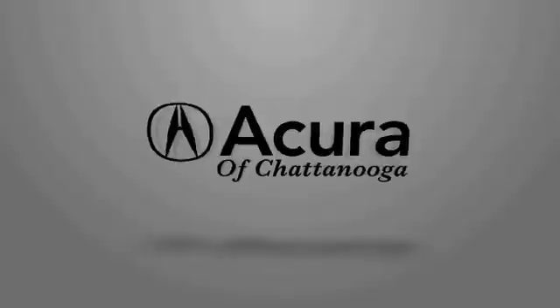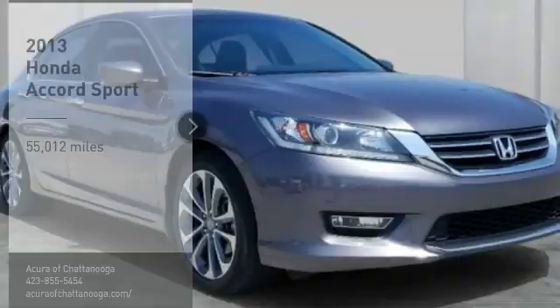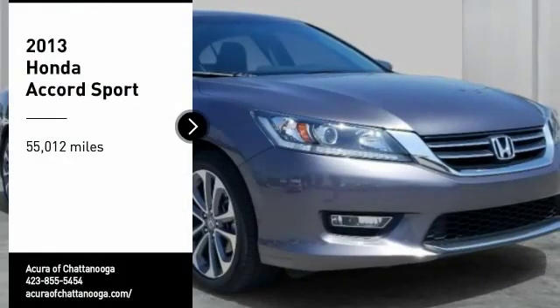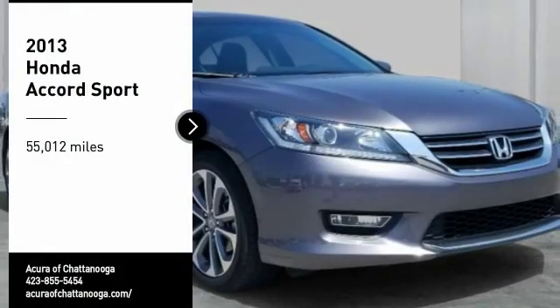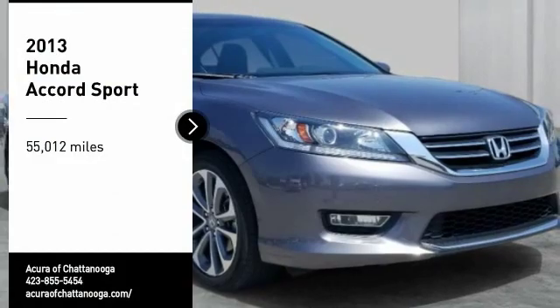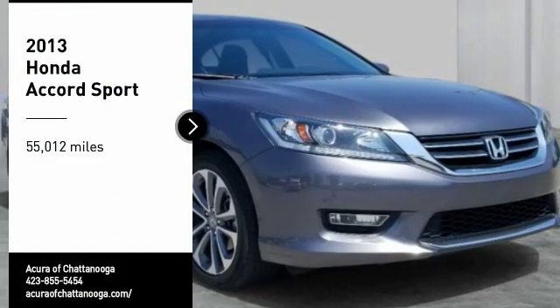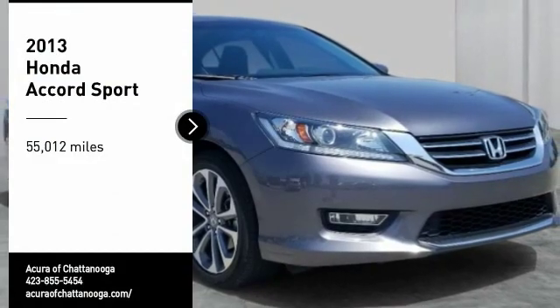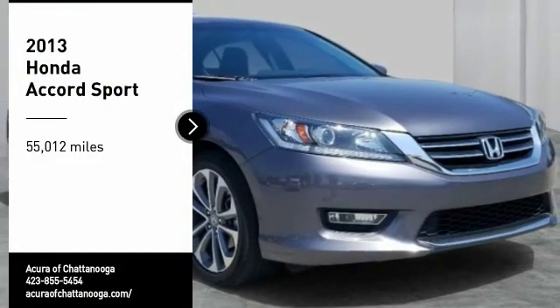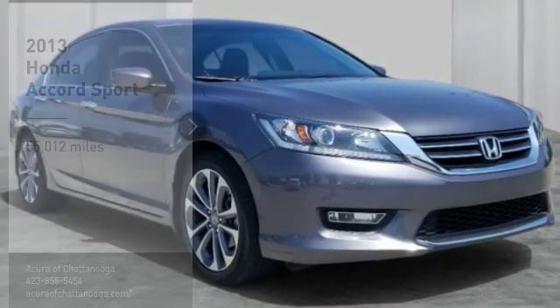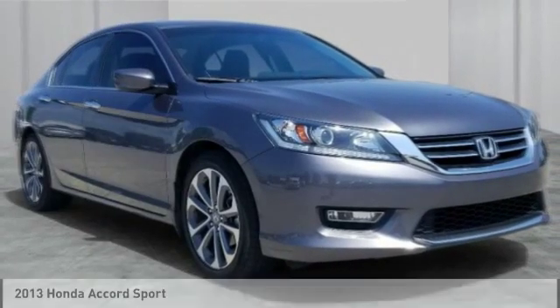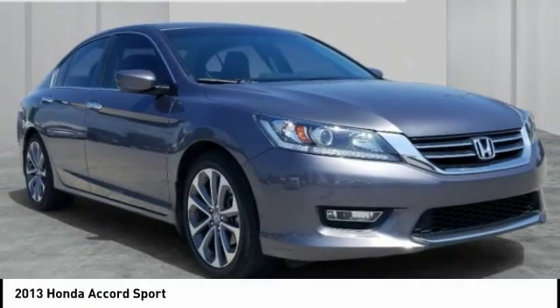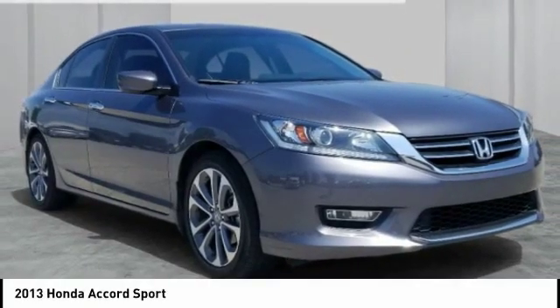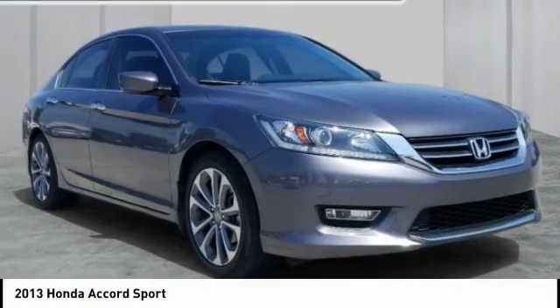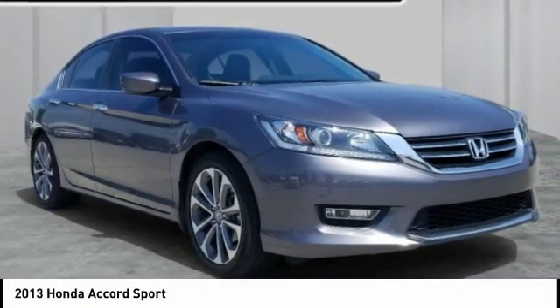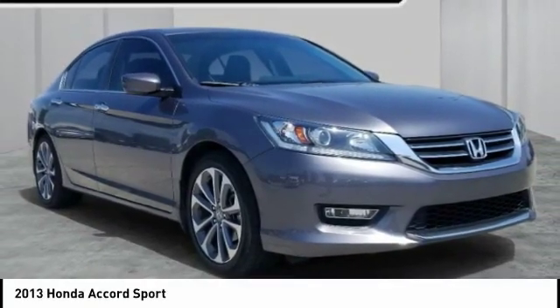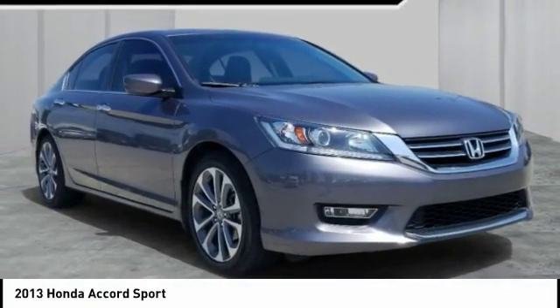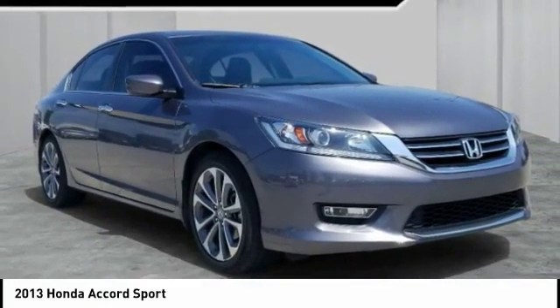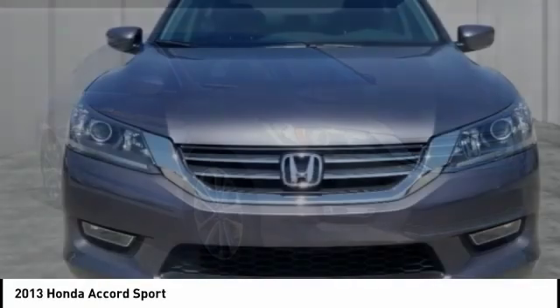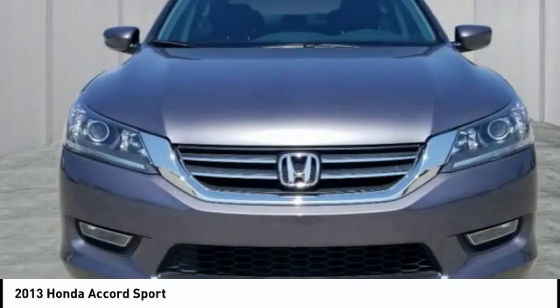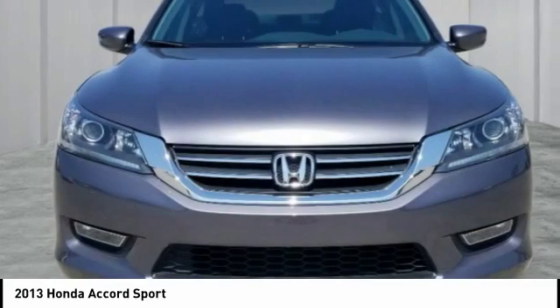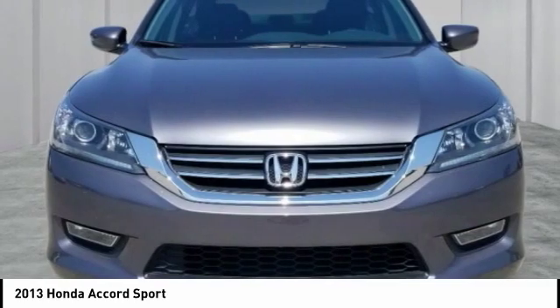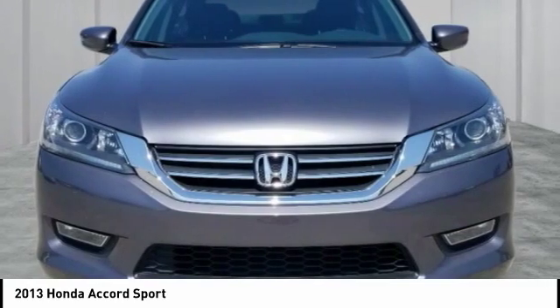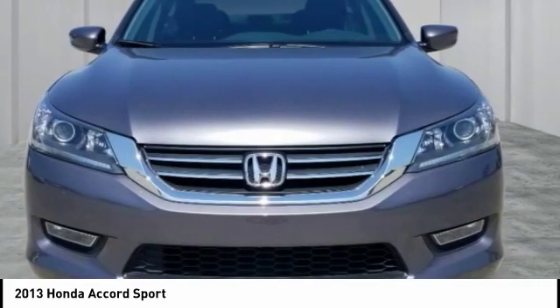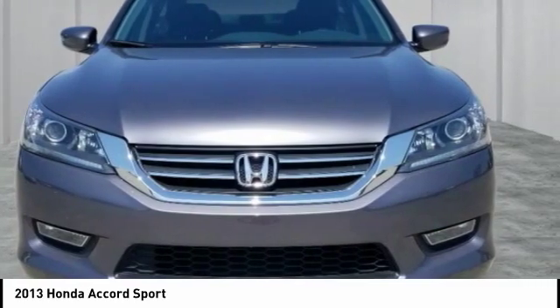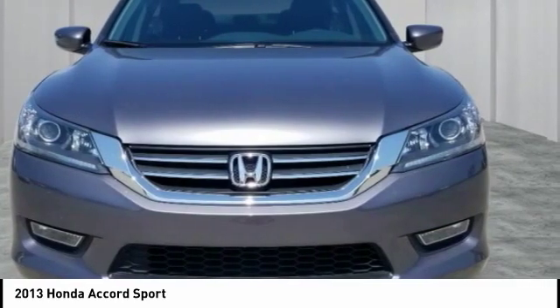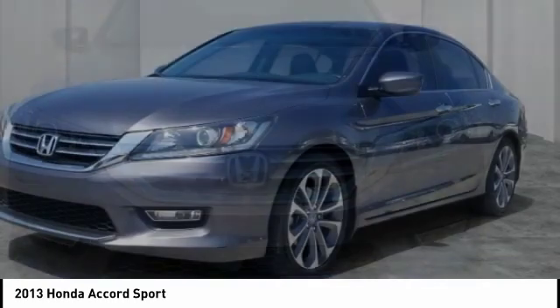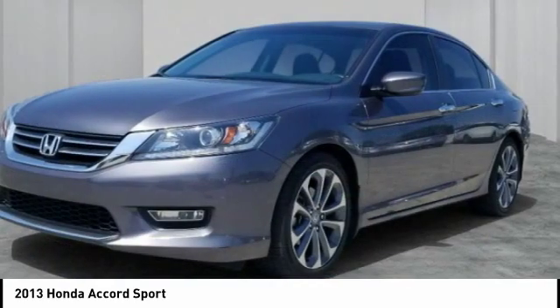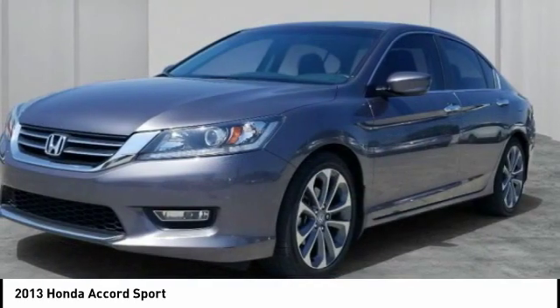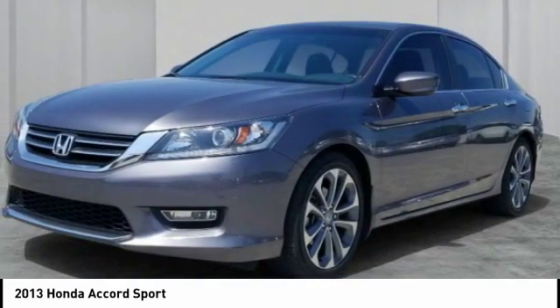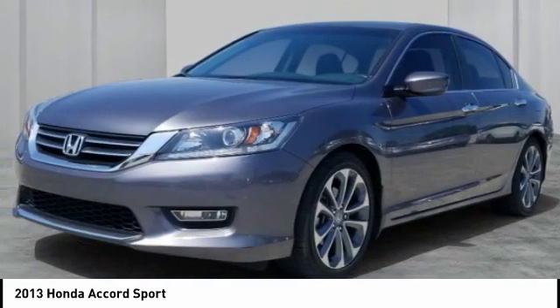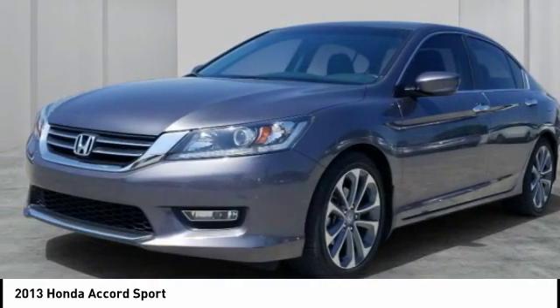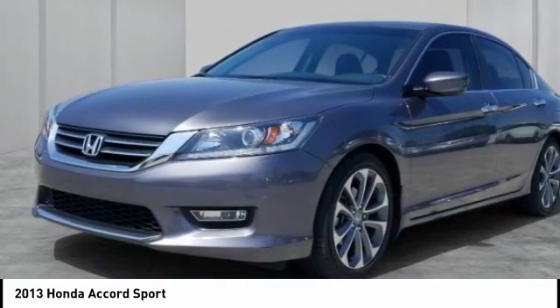Come test drive the 2013 Accord — ingeniously simple, yet overflowing with luxury and technological creativity. All that and more in the Accord.